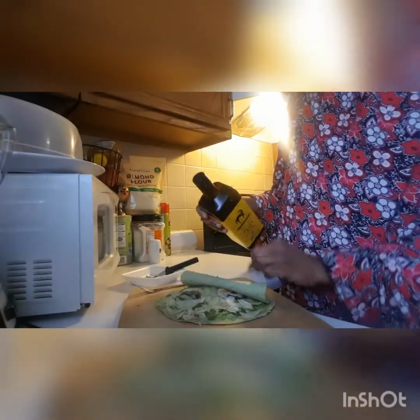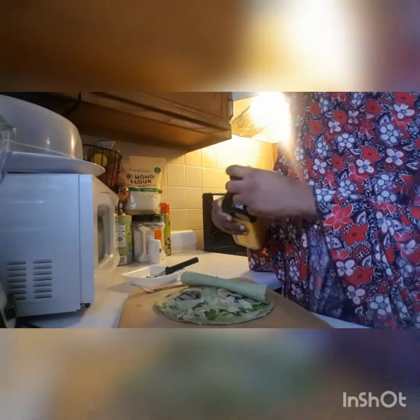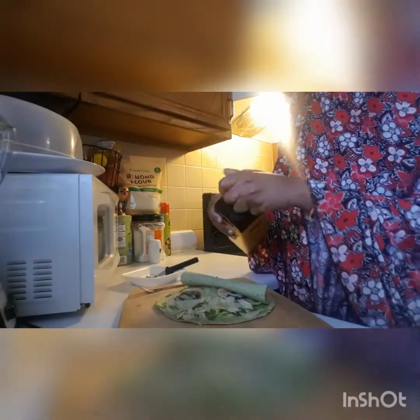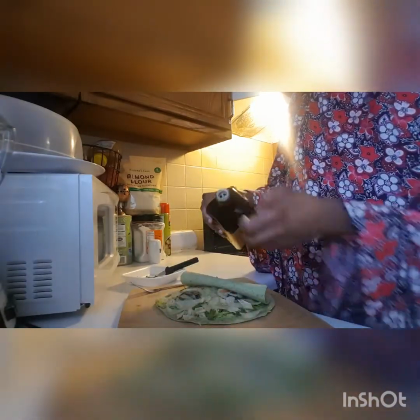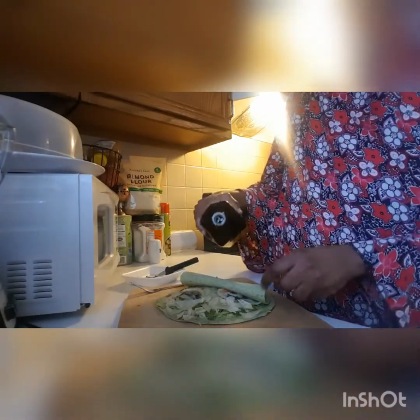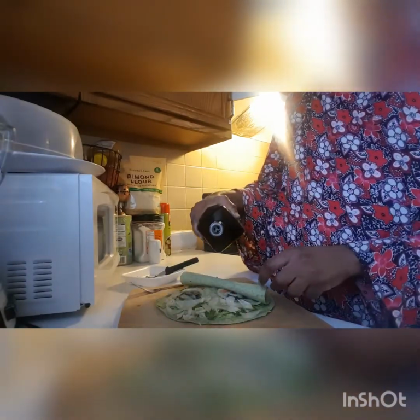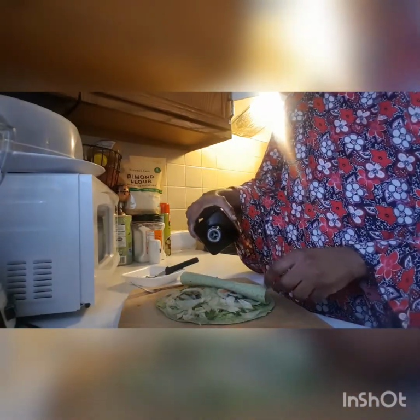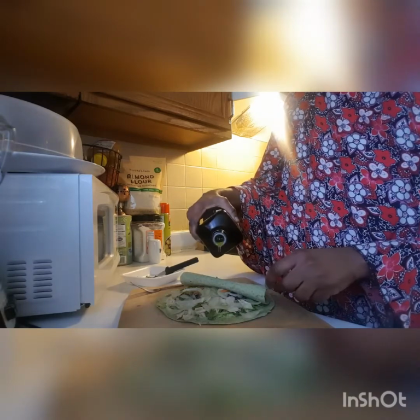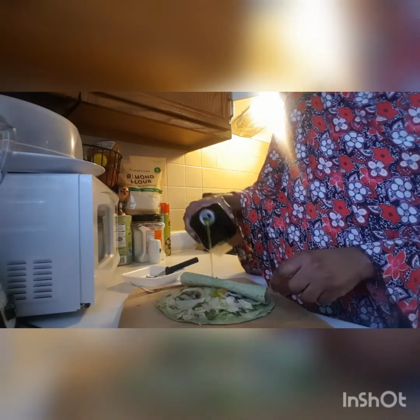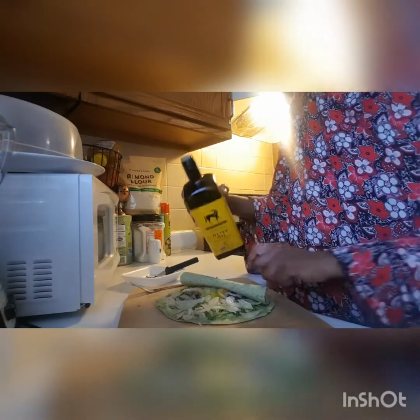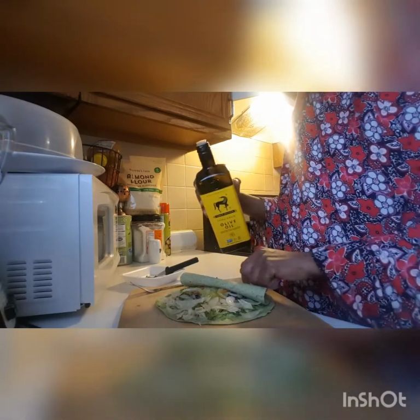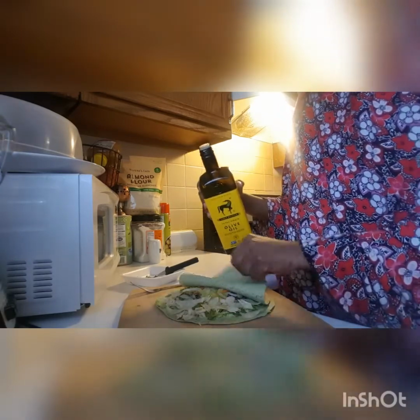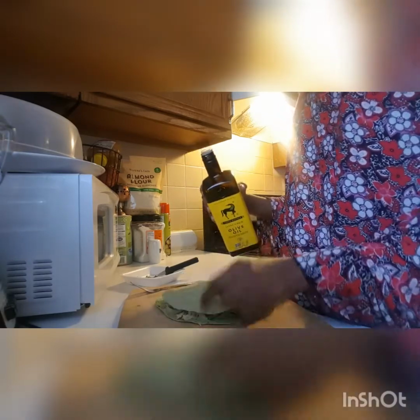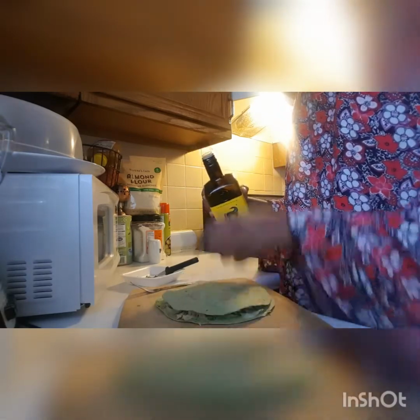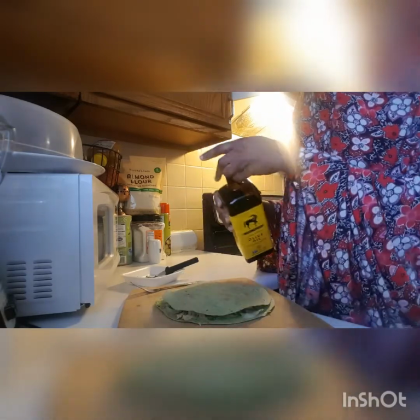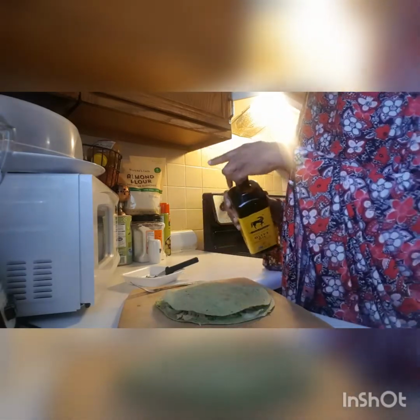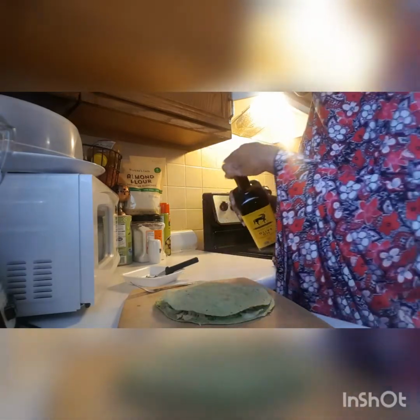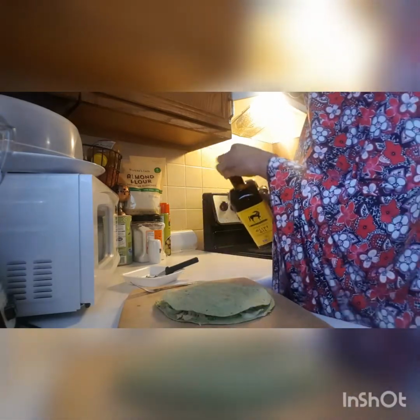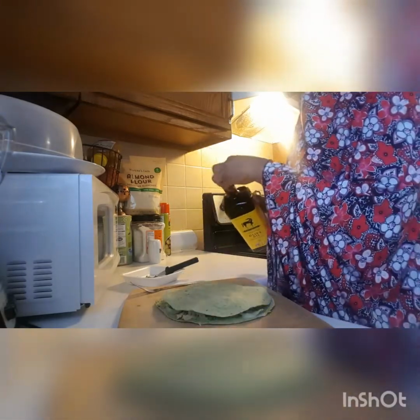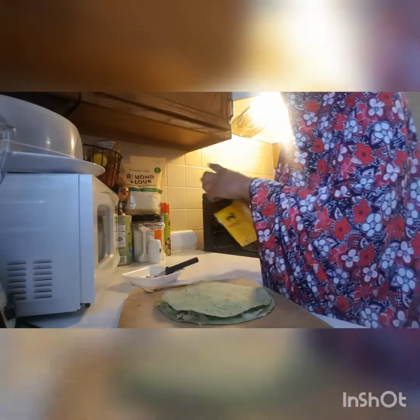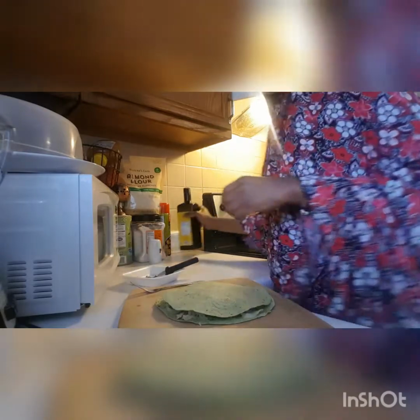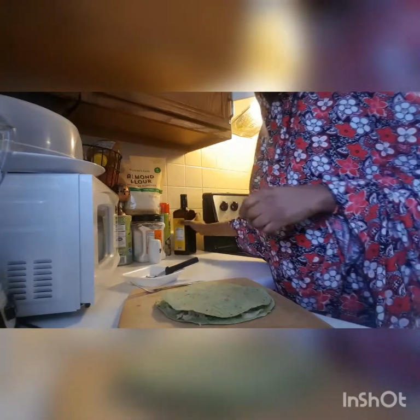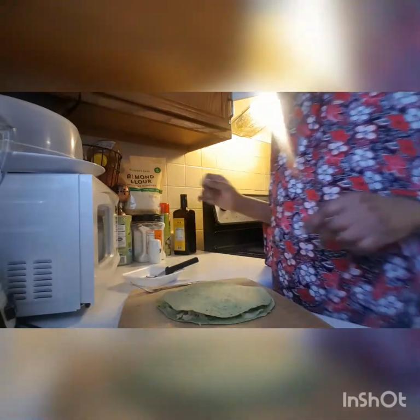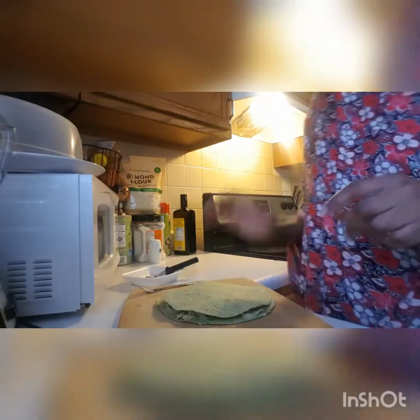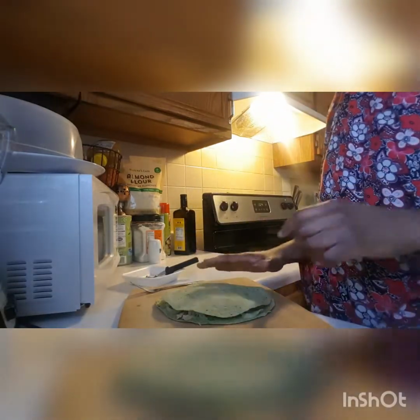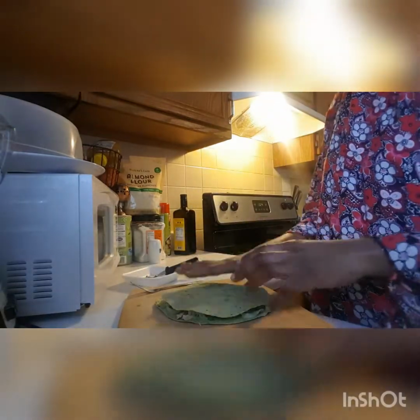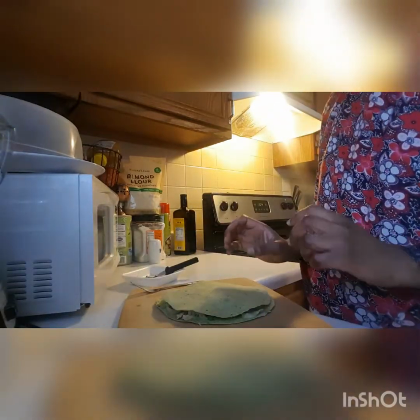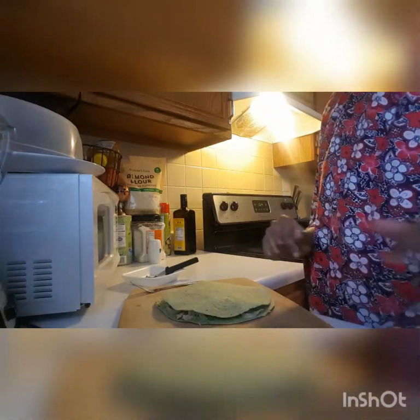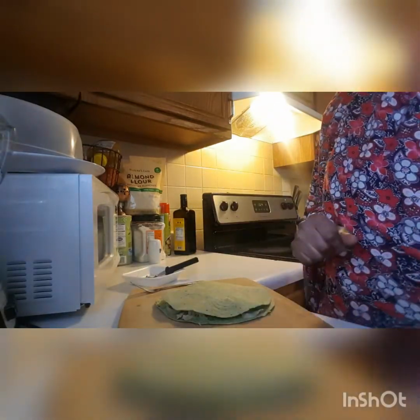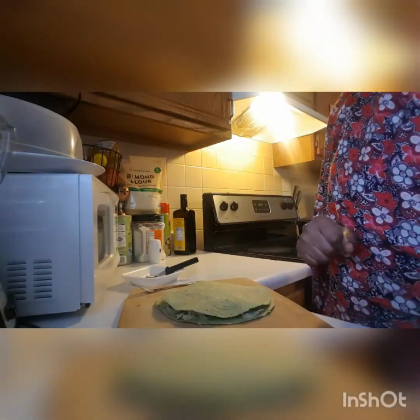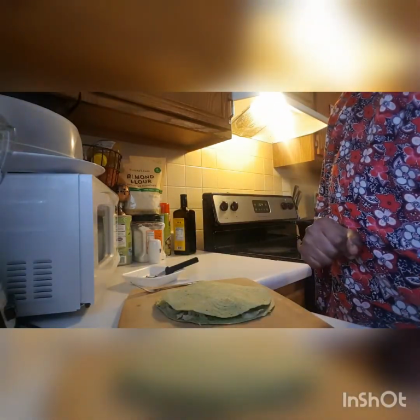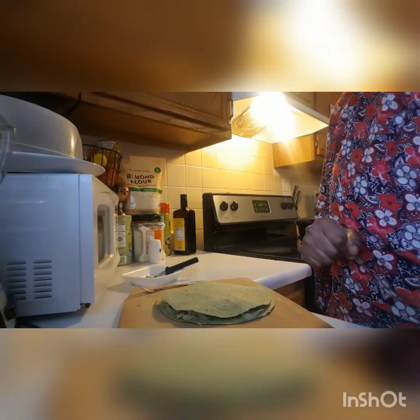If you like, you can also add a little bit of olive oil on here, but if you don't then you can leave it as is. I did add mine. So we're going to bake this for five minutes — stay tuned.